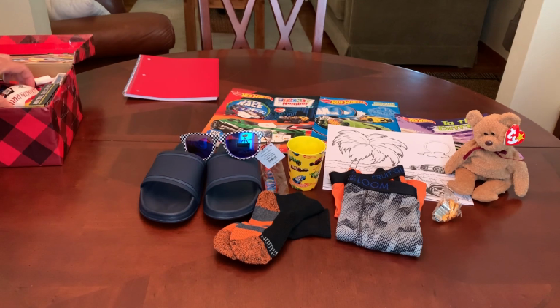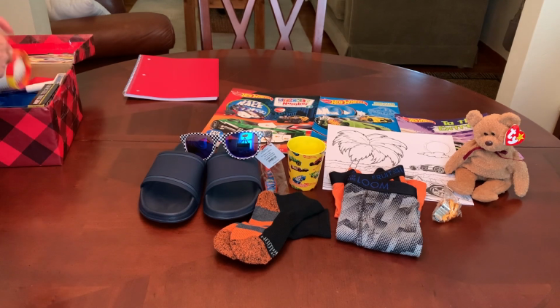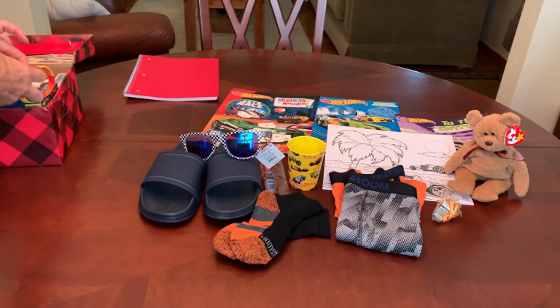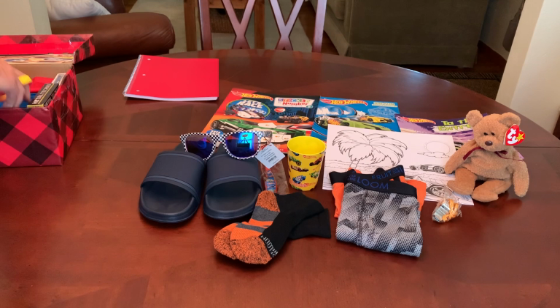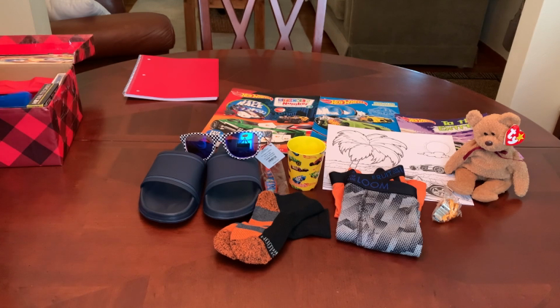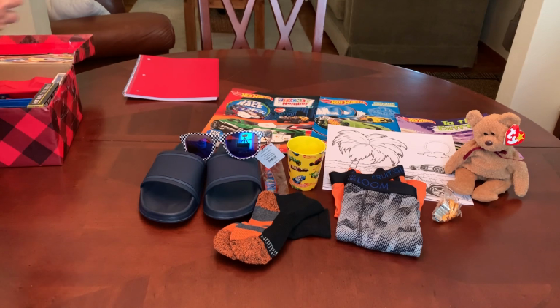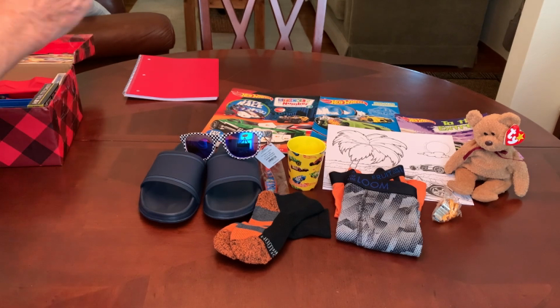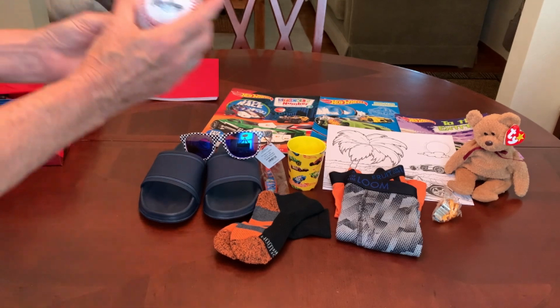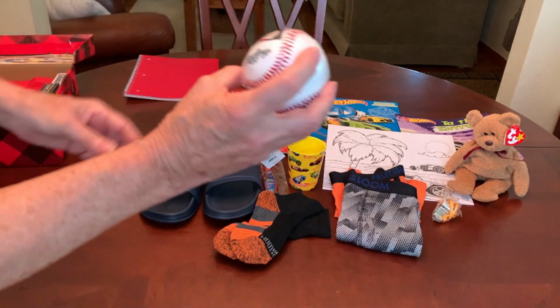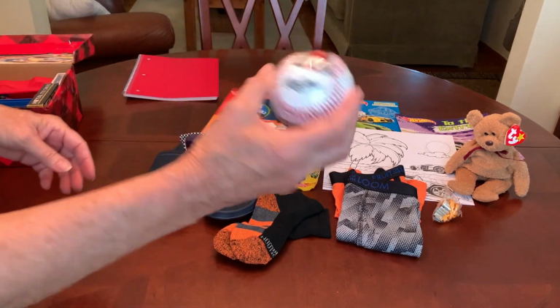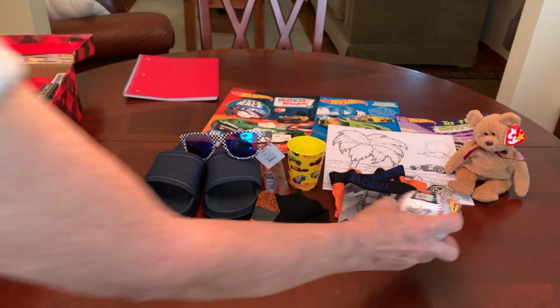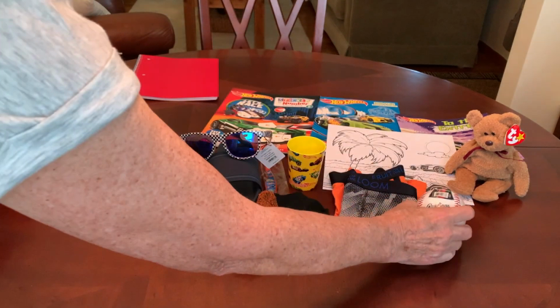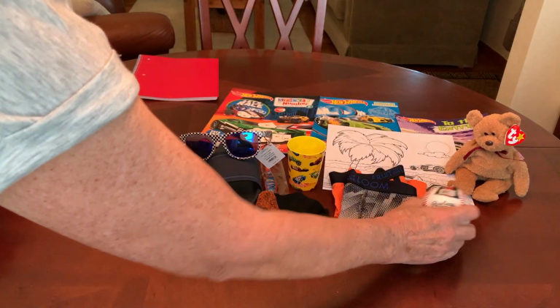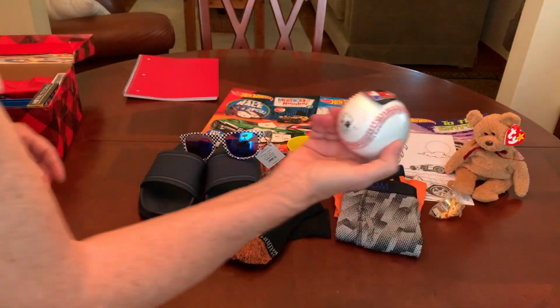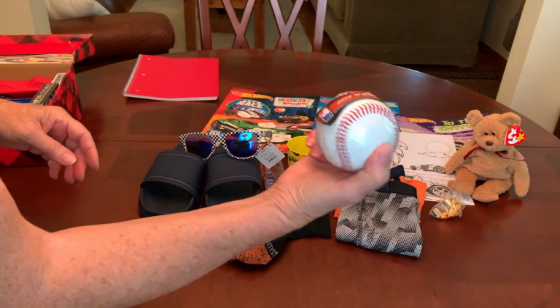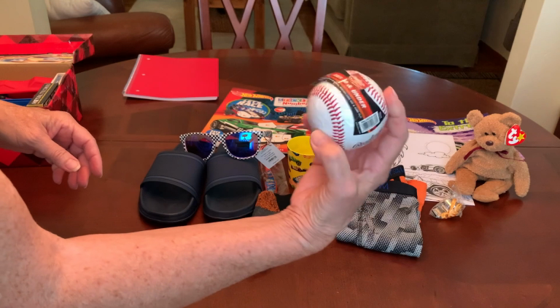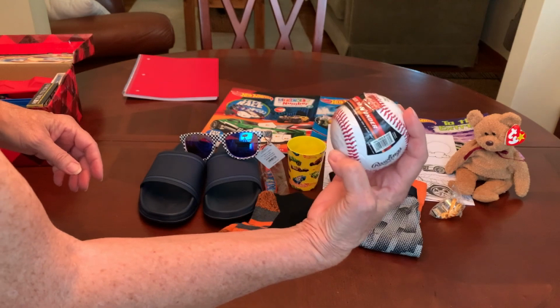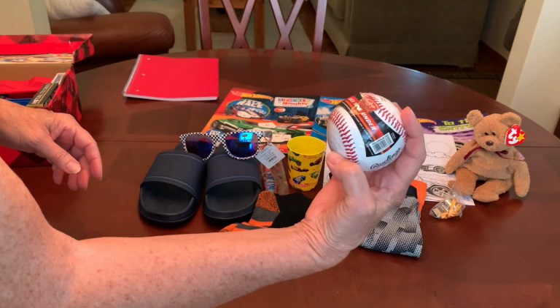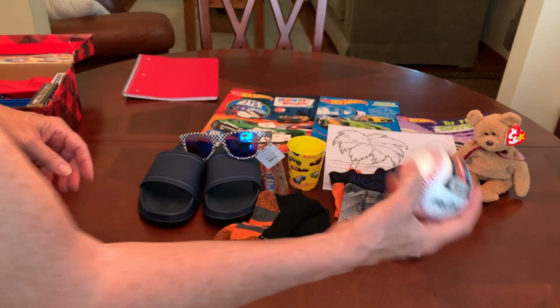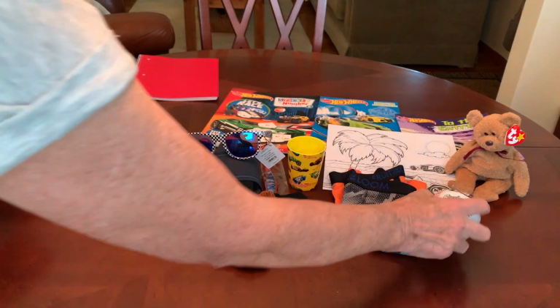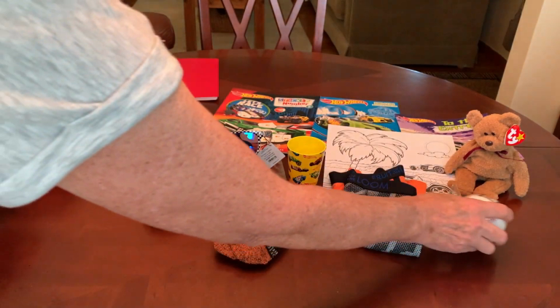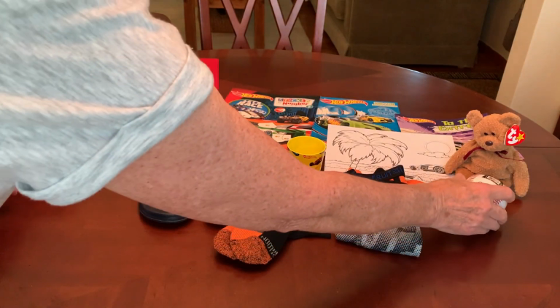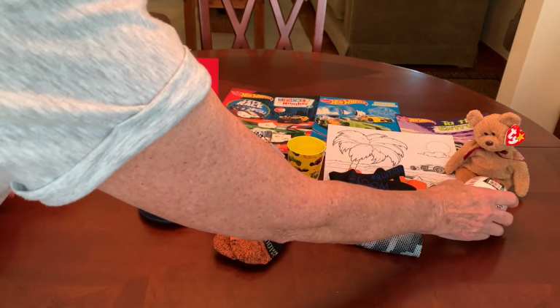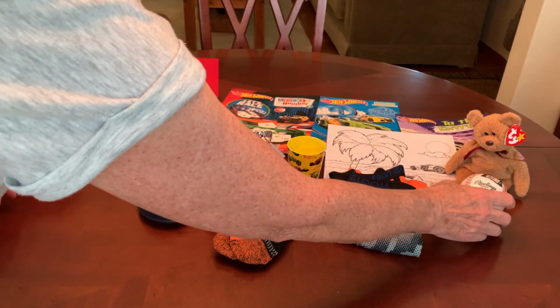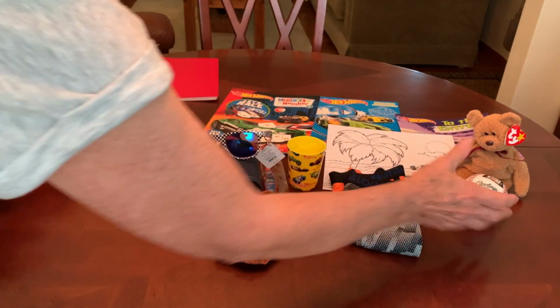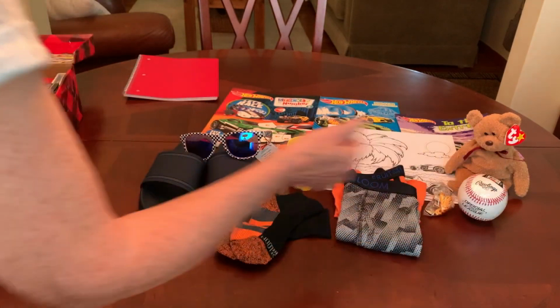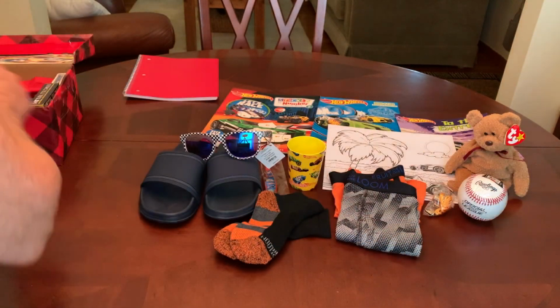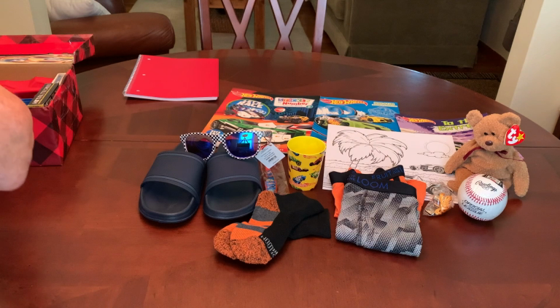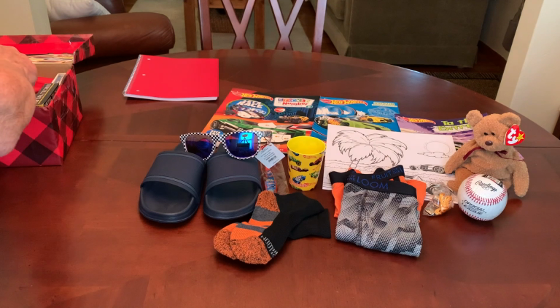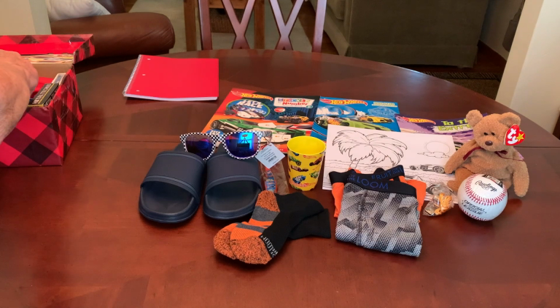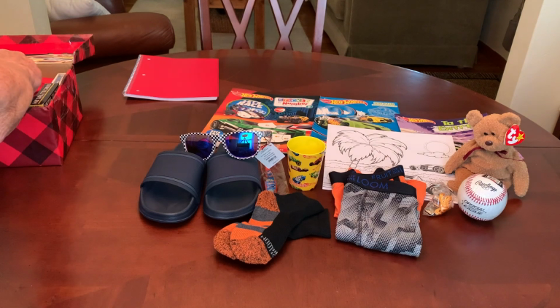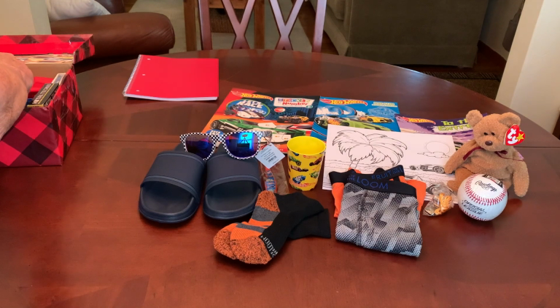I gave him a baseball, and this one is for ages ten and under. I didn't know that there was a difference in baseballs, but evidently there is.